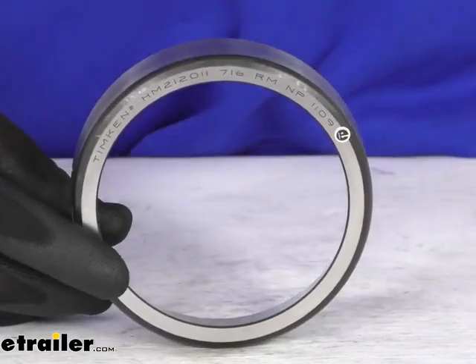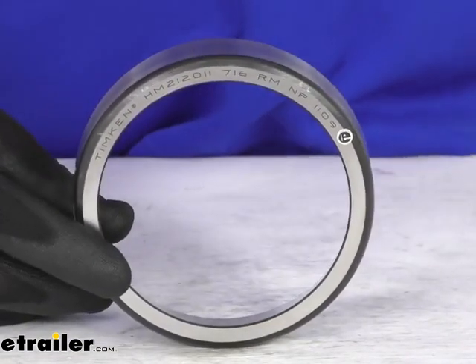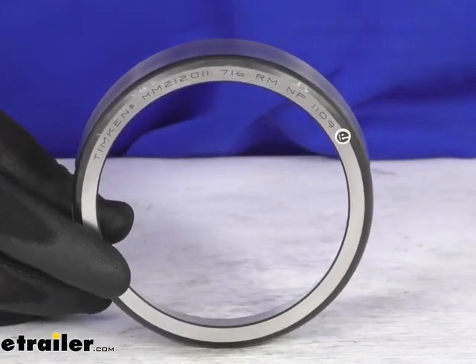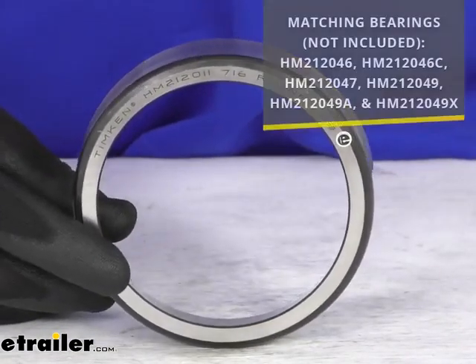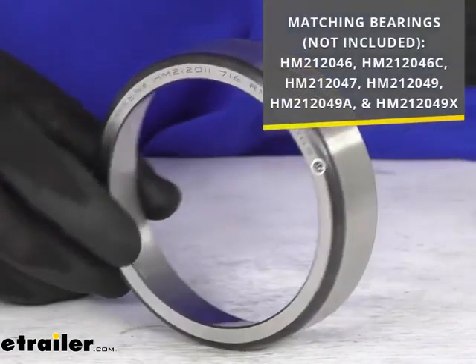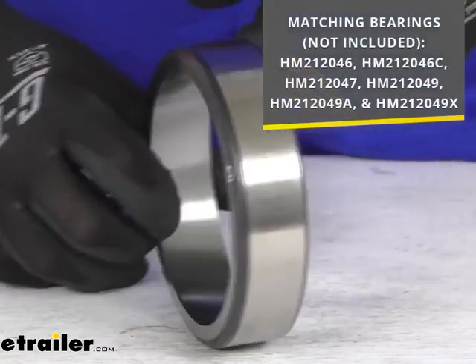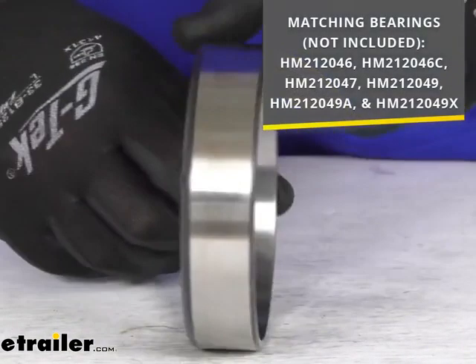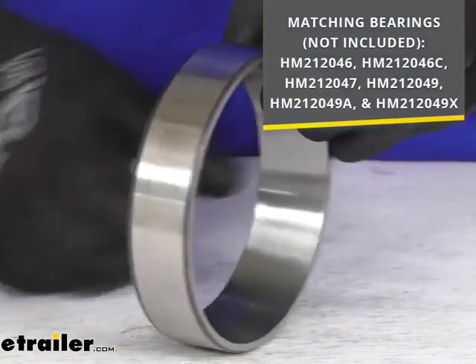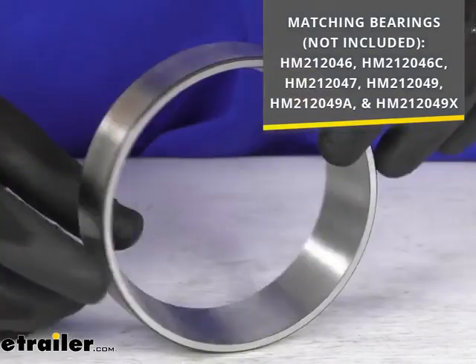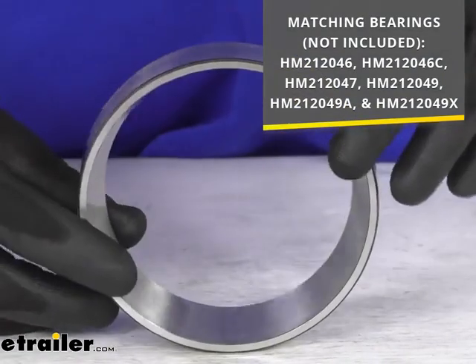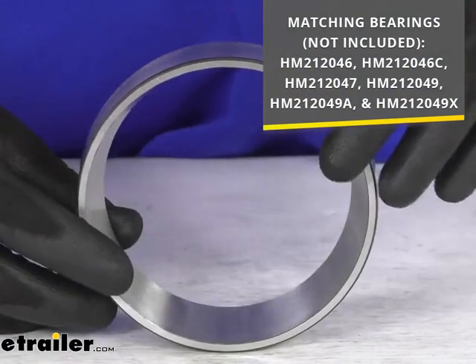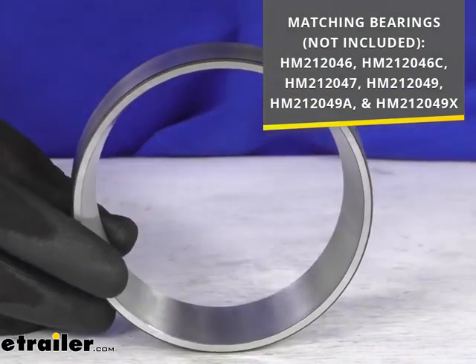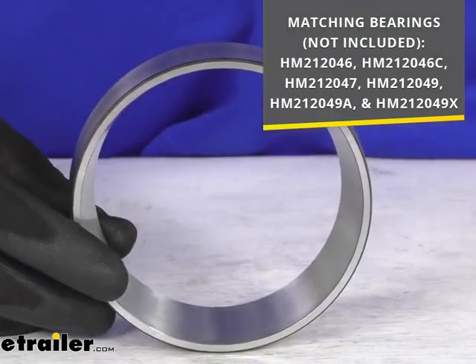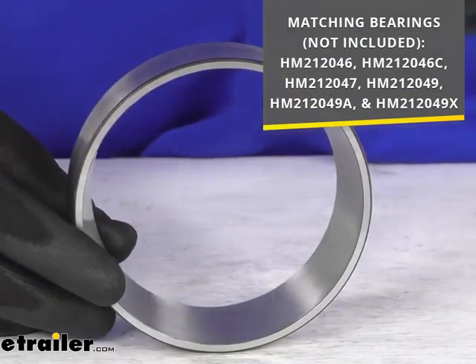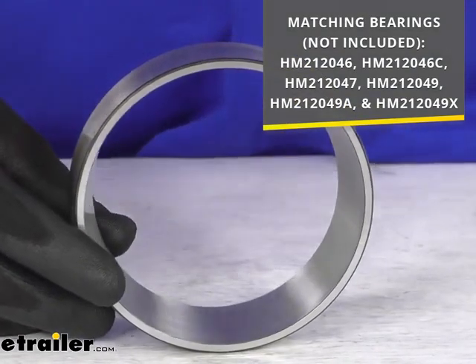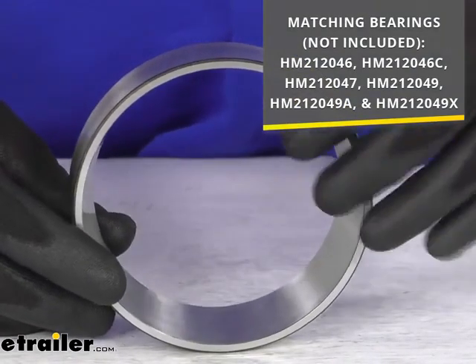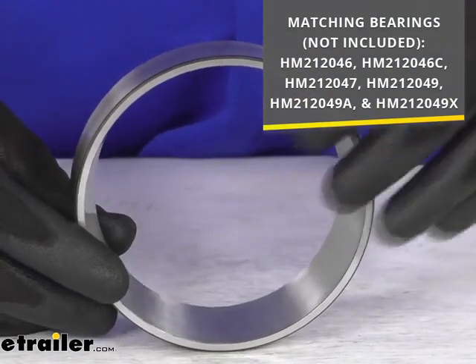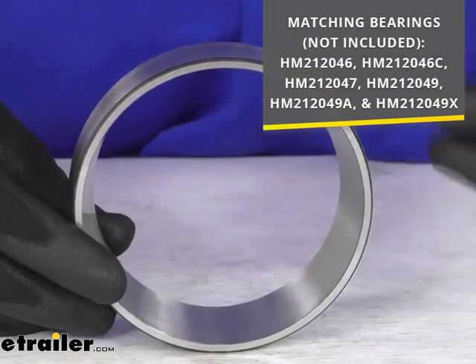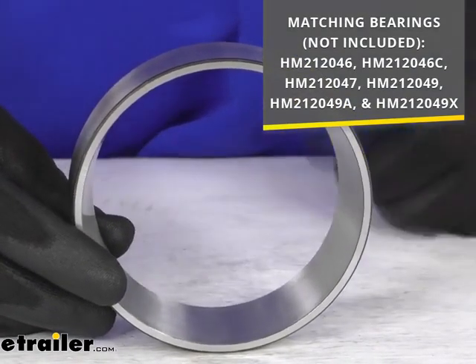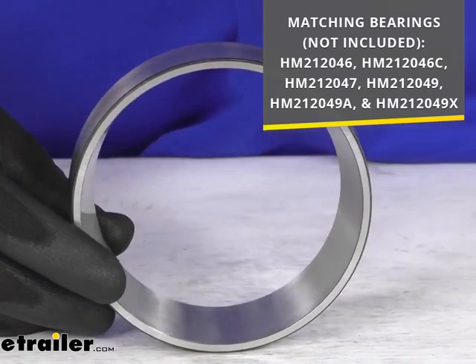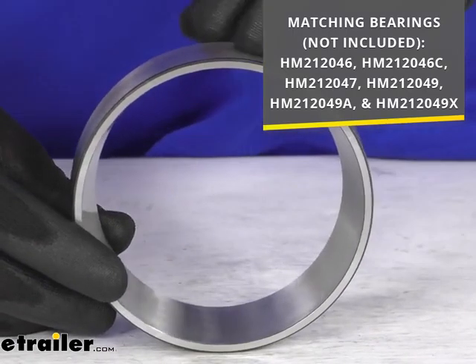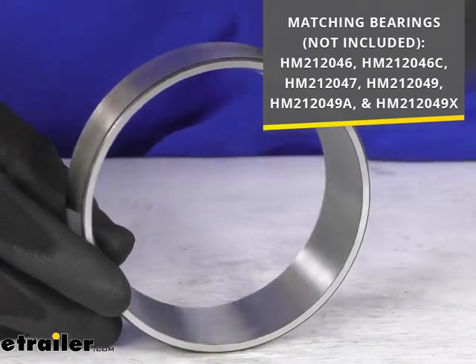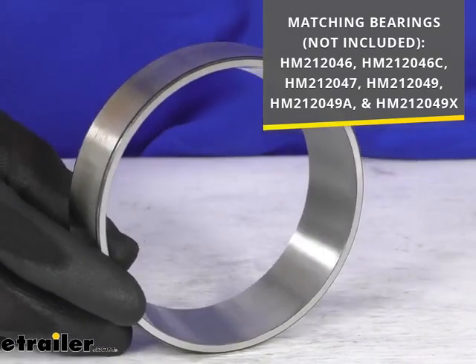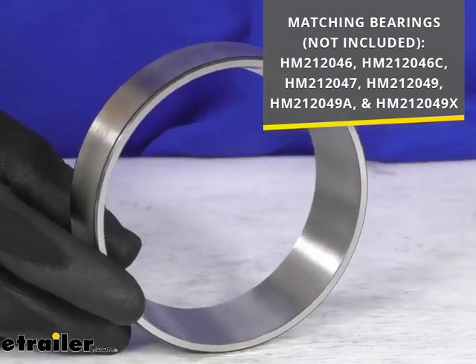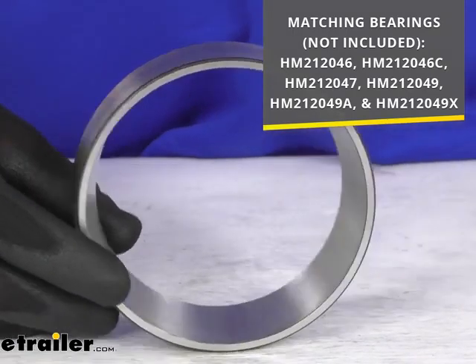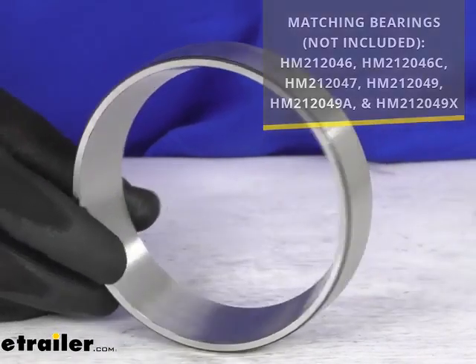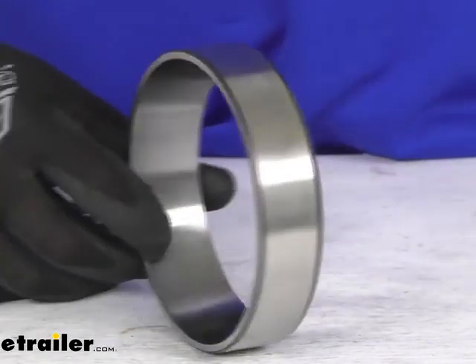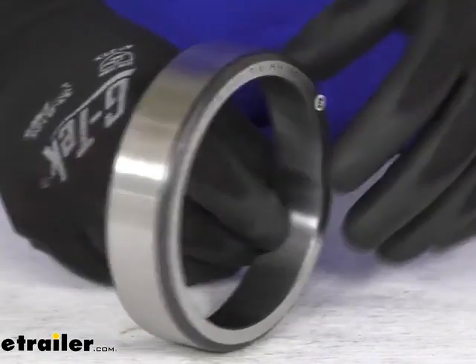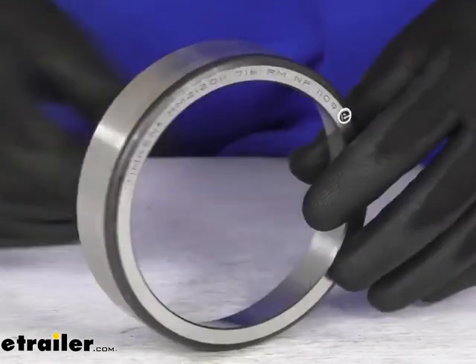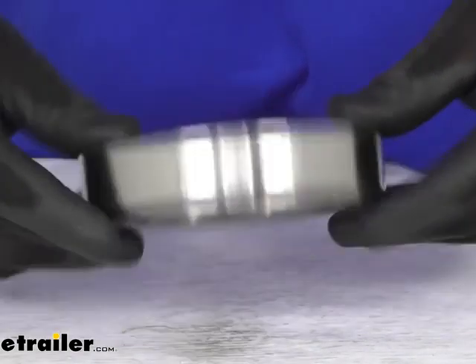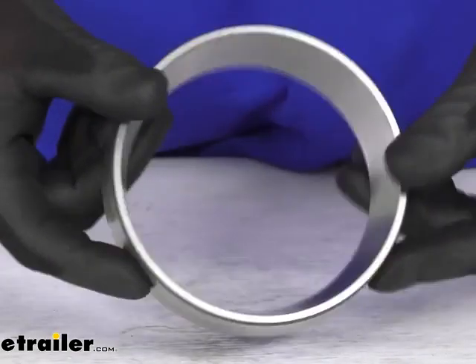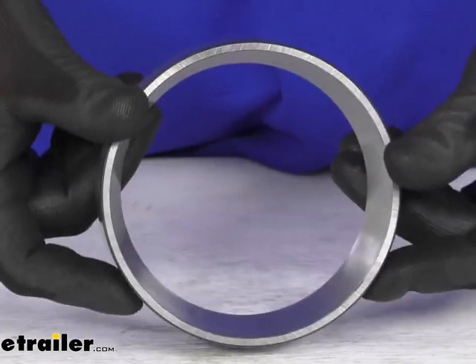It is going to work with all the models of bearings that you see on the screen there. So if you have any of those bearings and you're needing to replace your race, this is going to be exactly what you need. This is going to be a very high quality race.